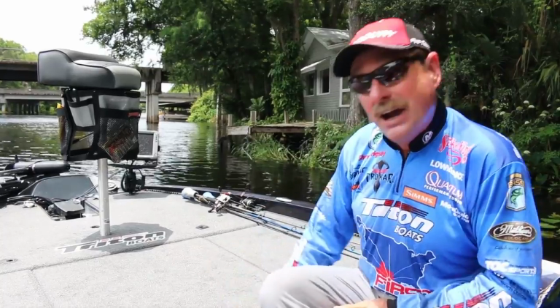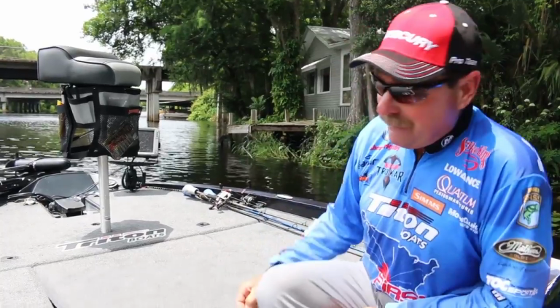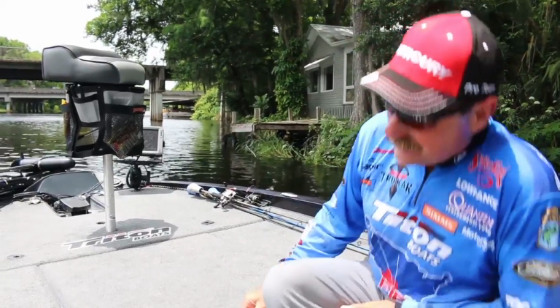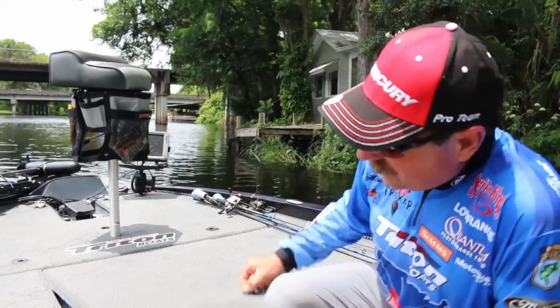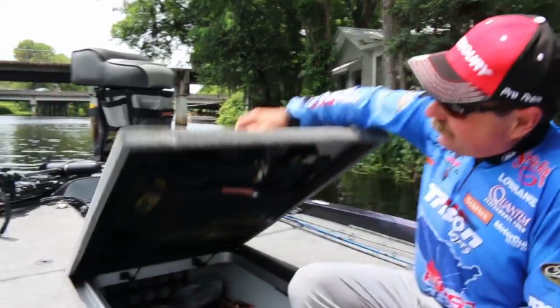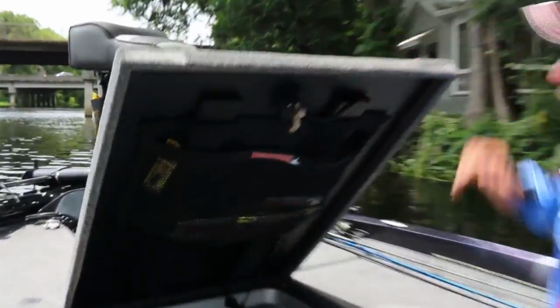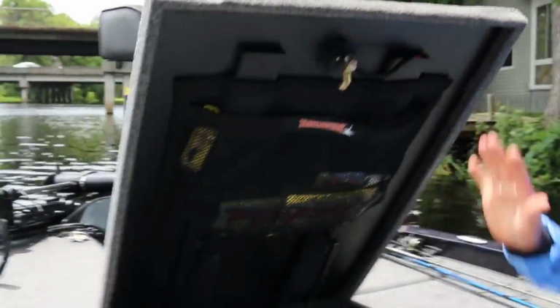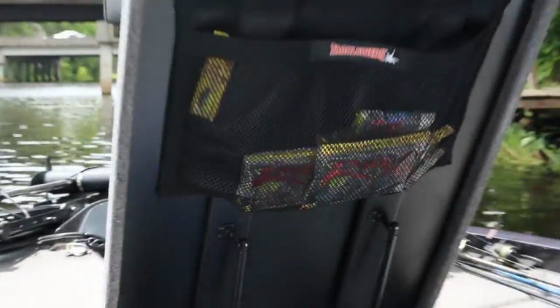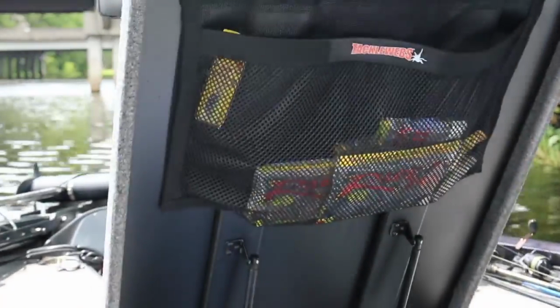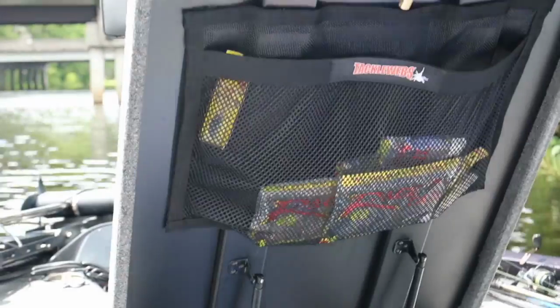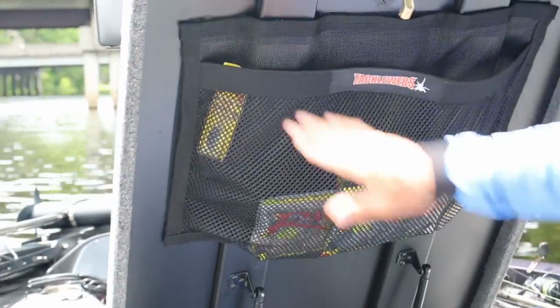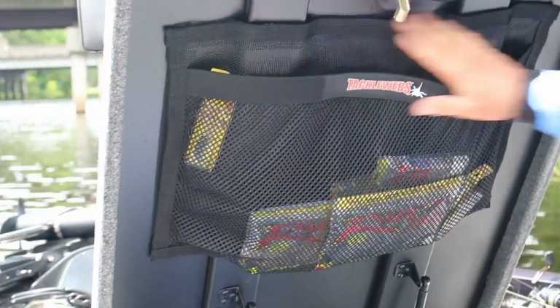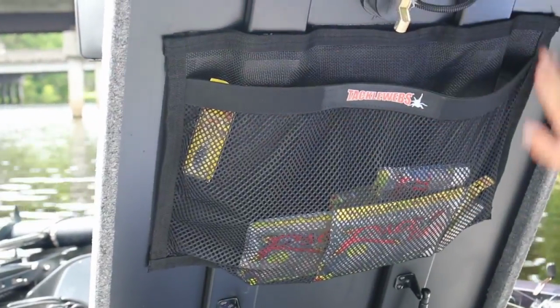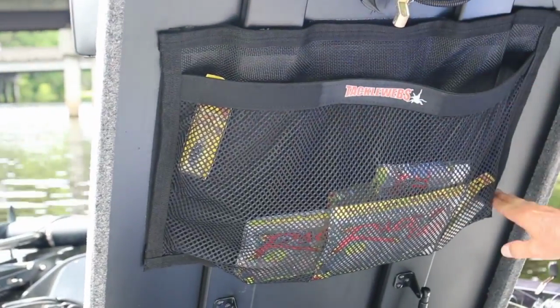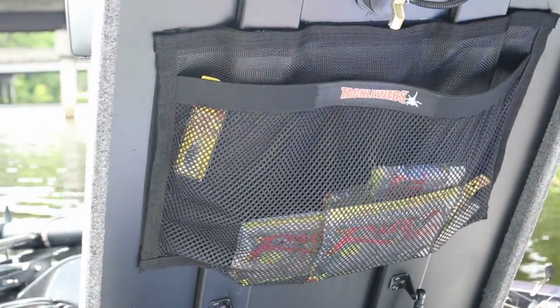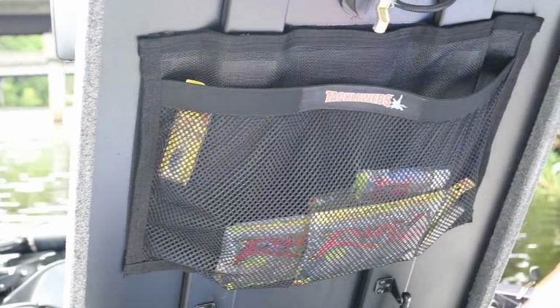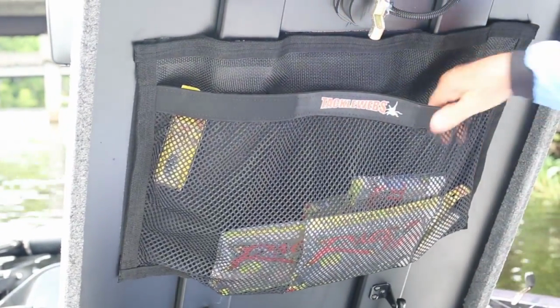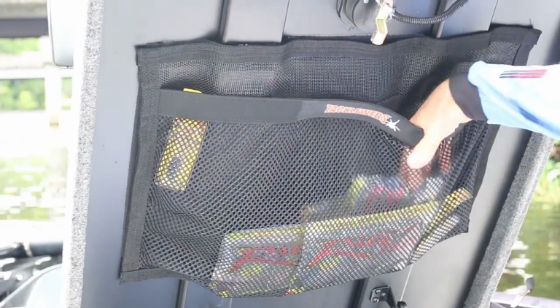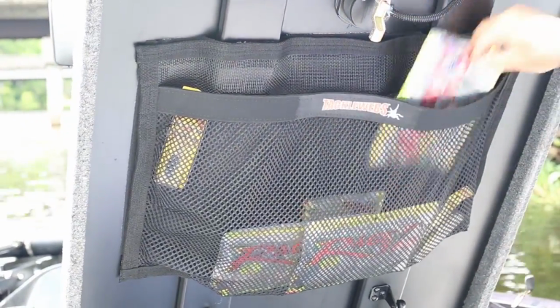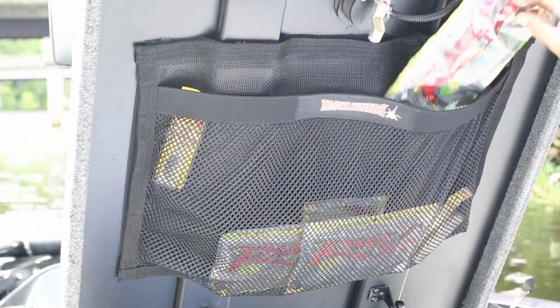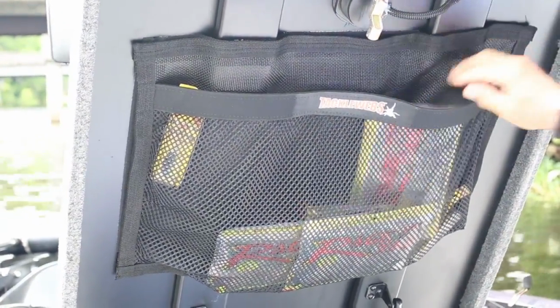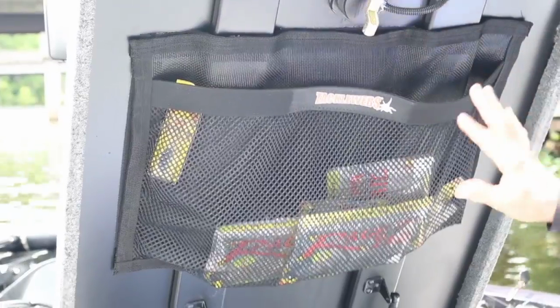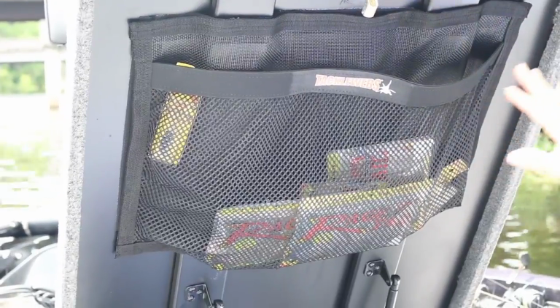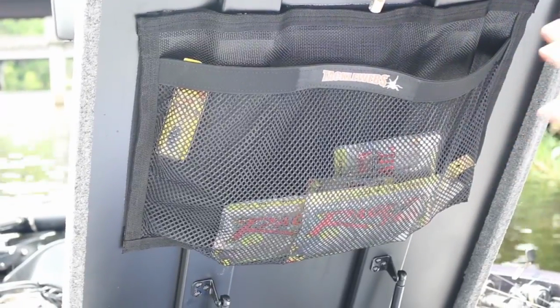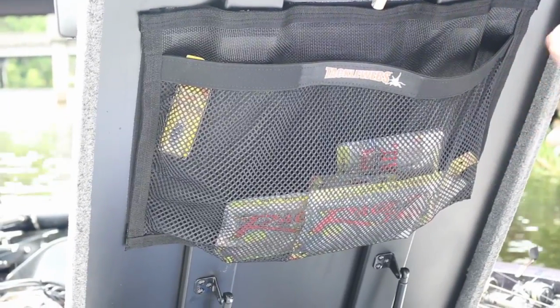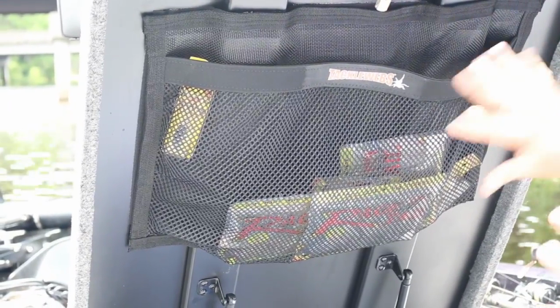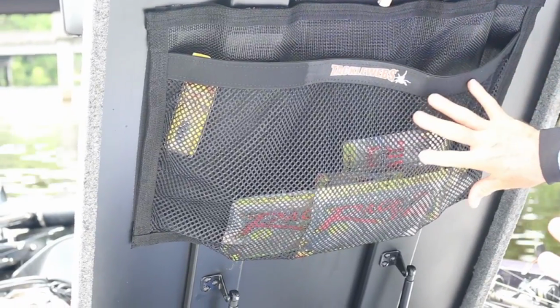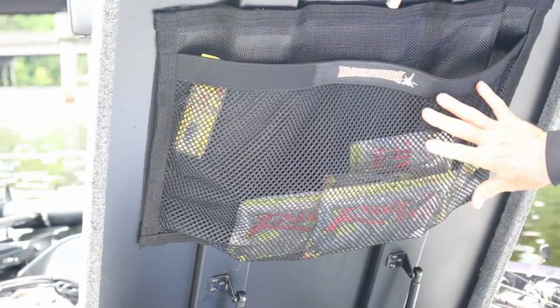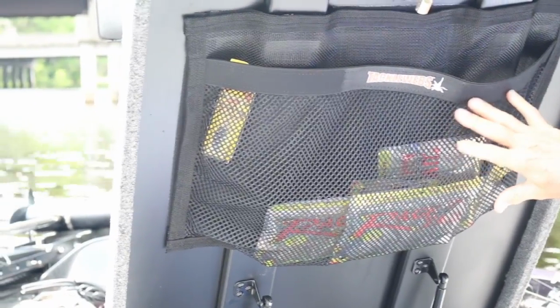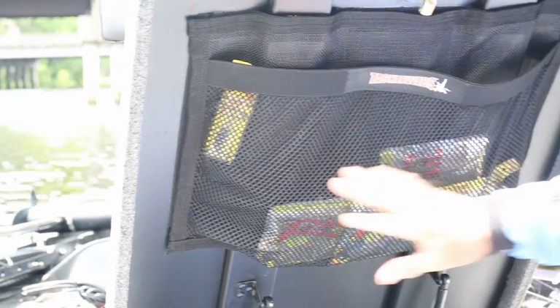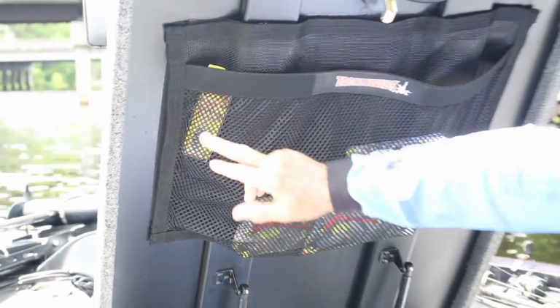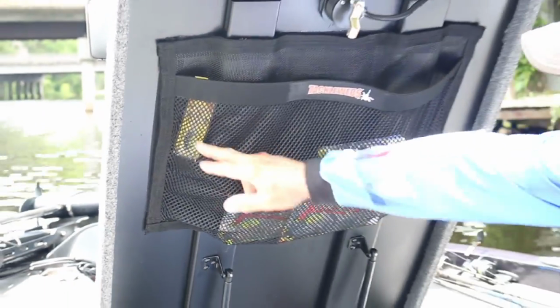So what I found are these things called tackle webs and I keep a number of them on my boat. Right here is a 24 by 15 tackle web and I can put all kinds of things in here — the baits that I really like, backup baits for the day, baits that I want to try.